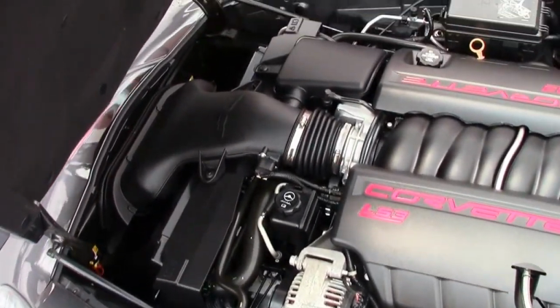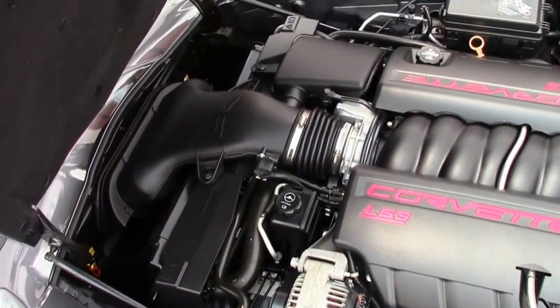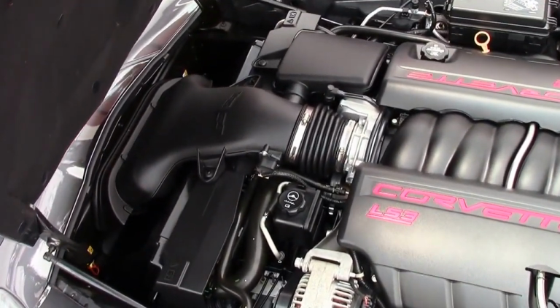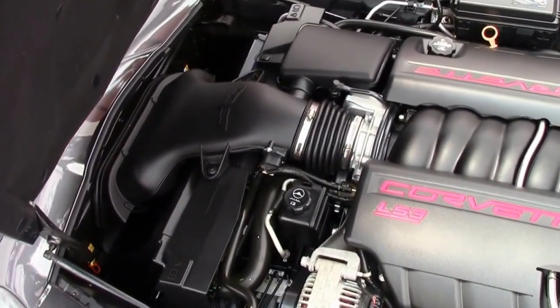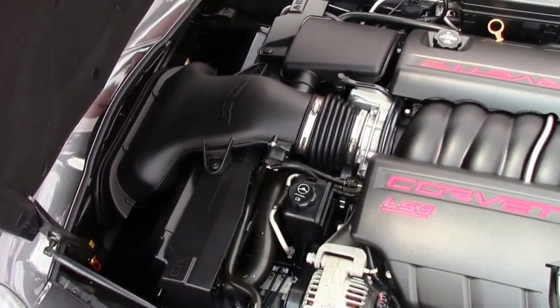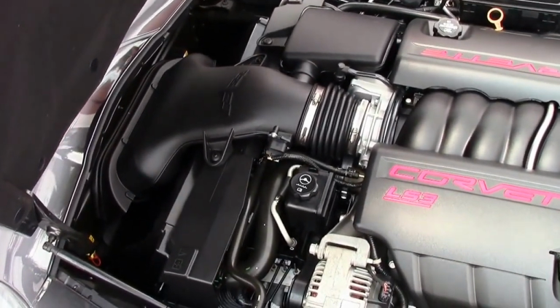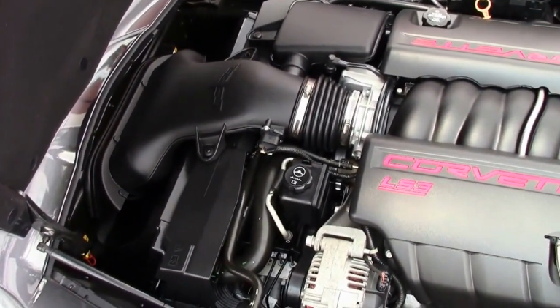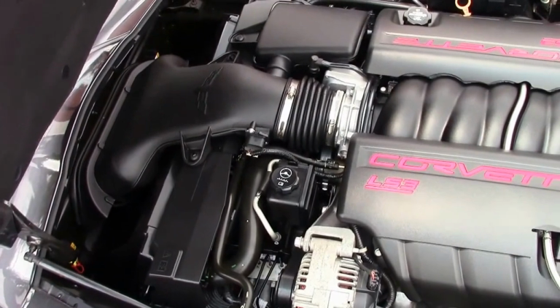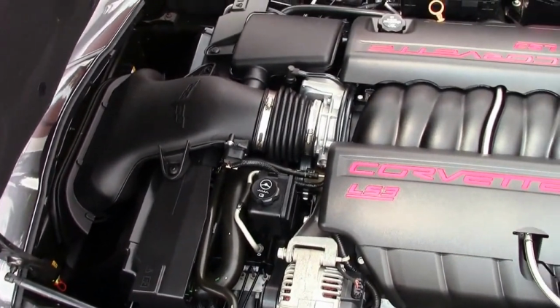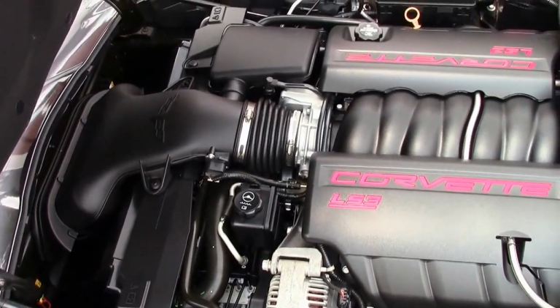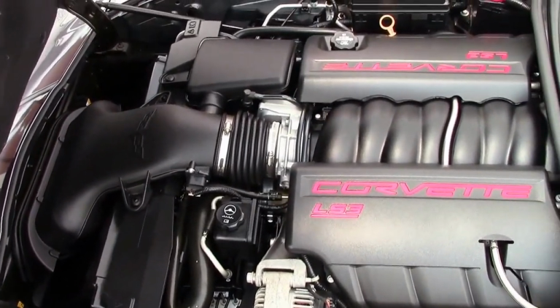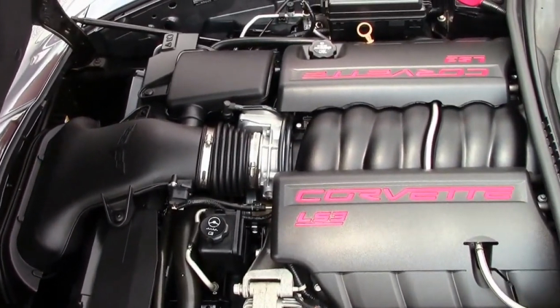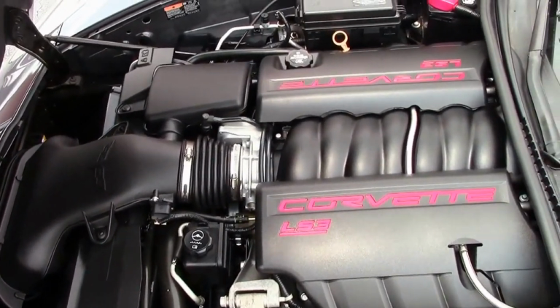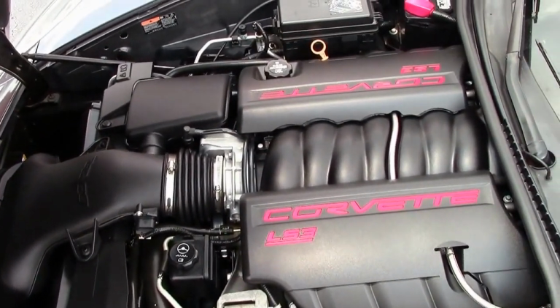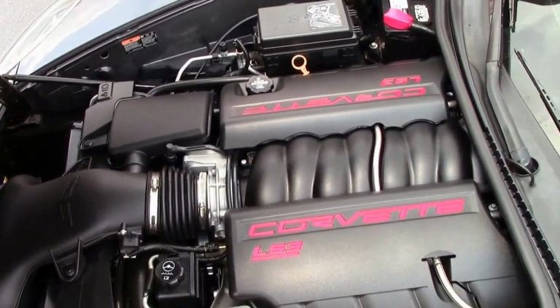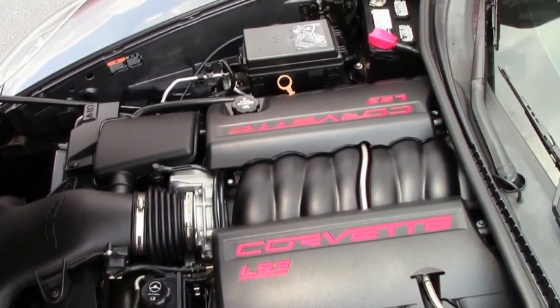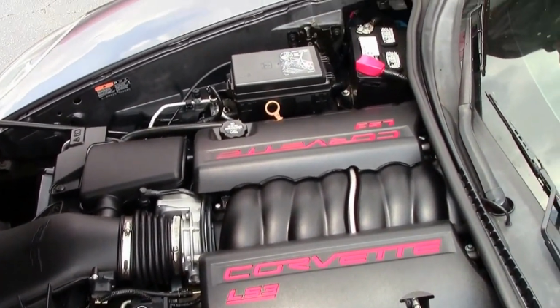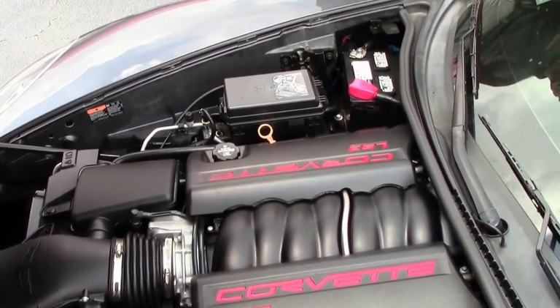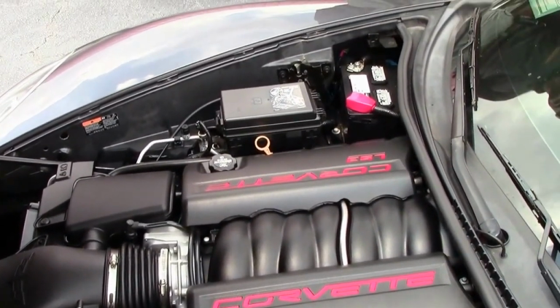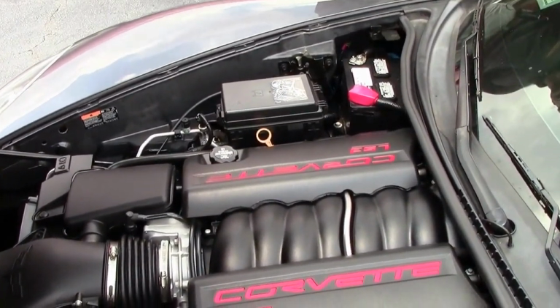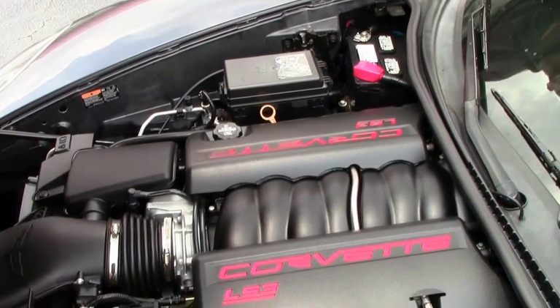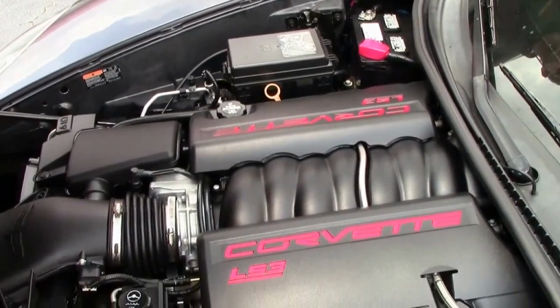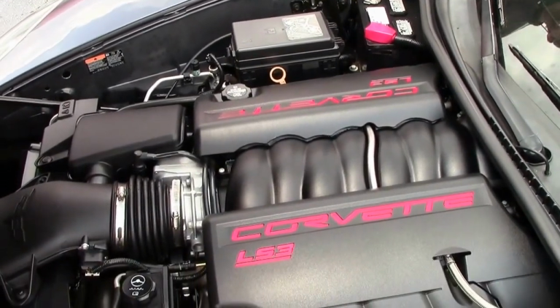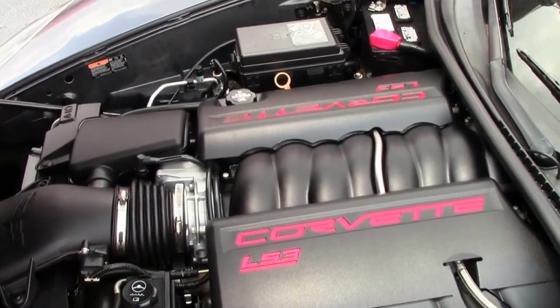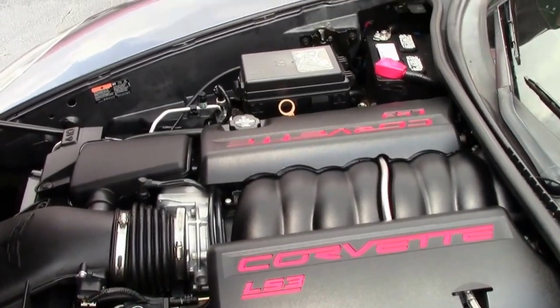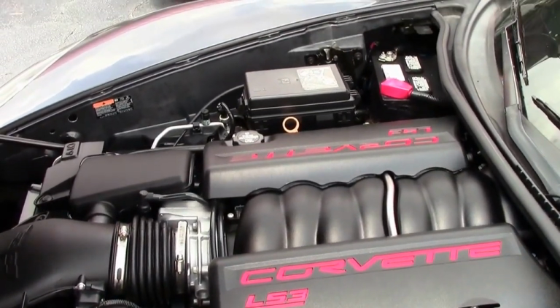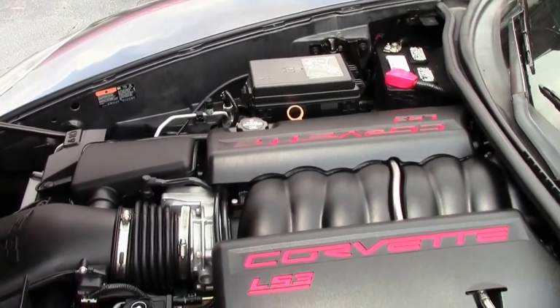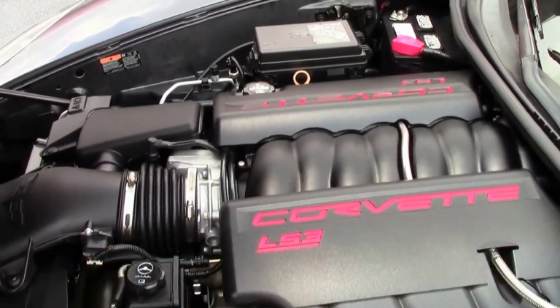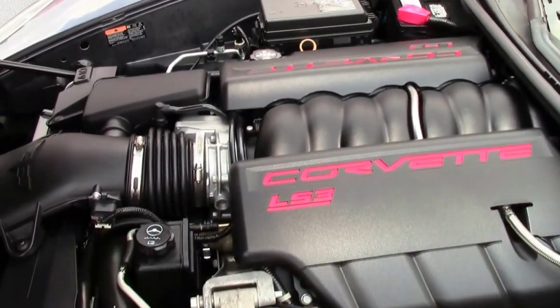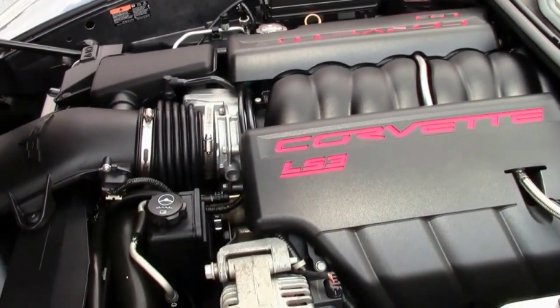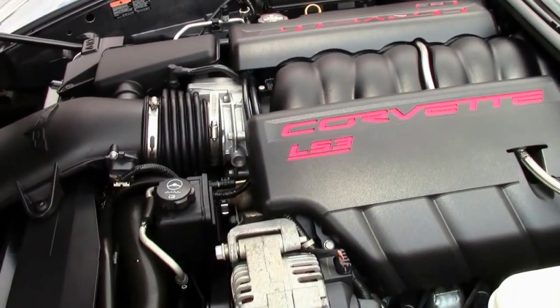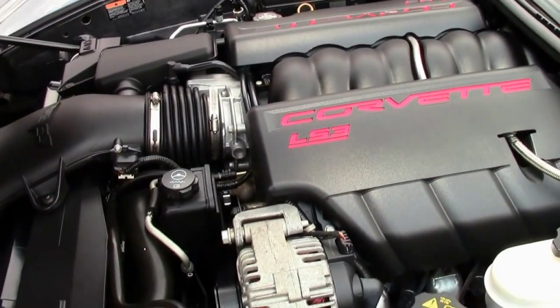As we look at this beautiful Corvette LS3 engine — 430 horsepower. Wow. Great gas mileage, especially out on the open road and in town.